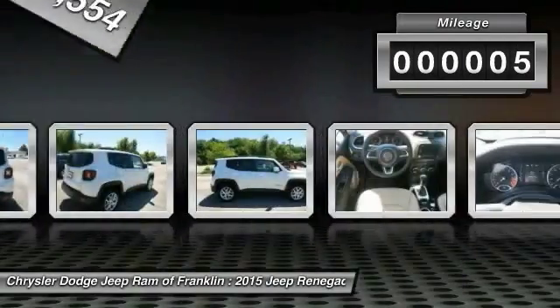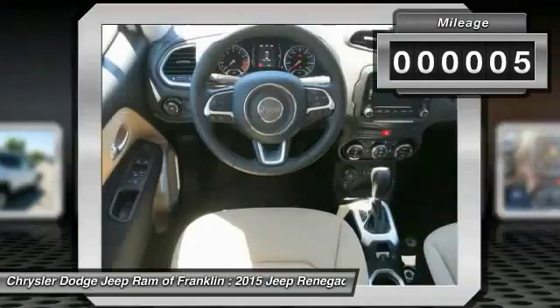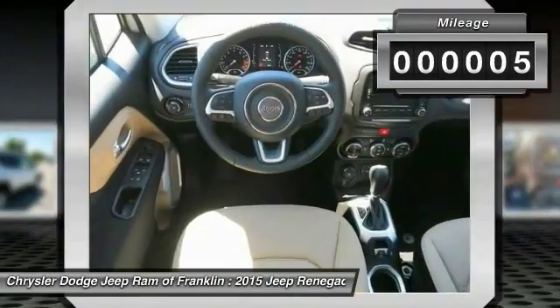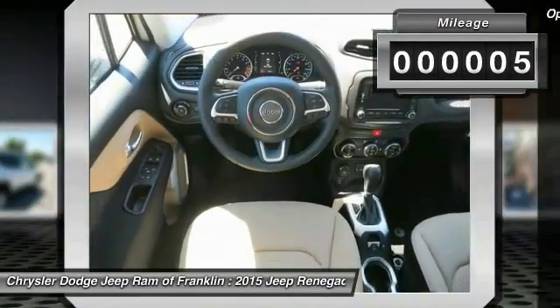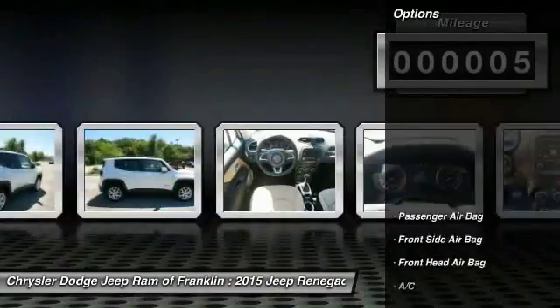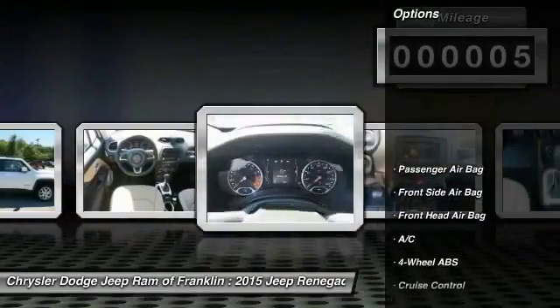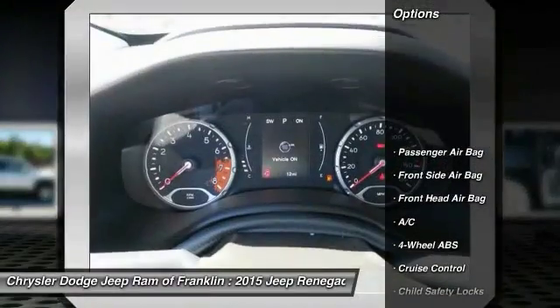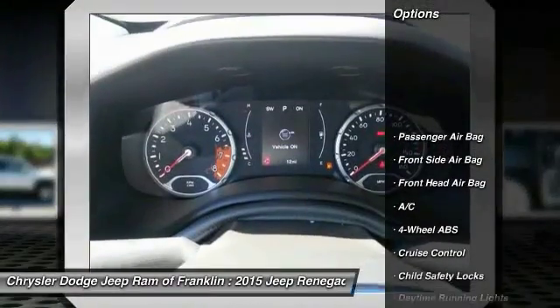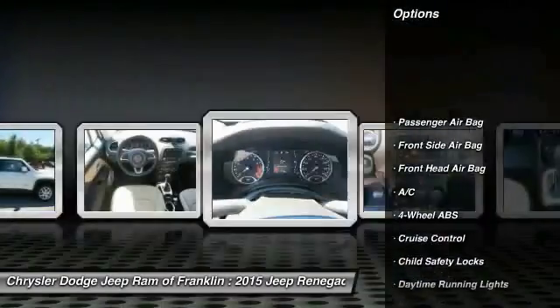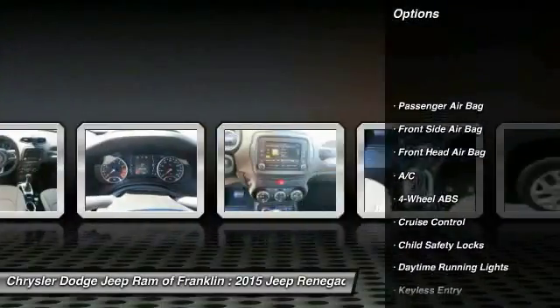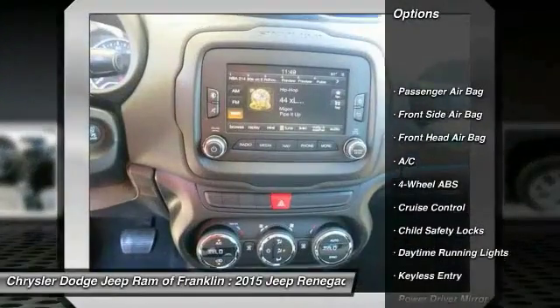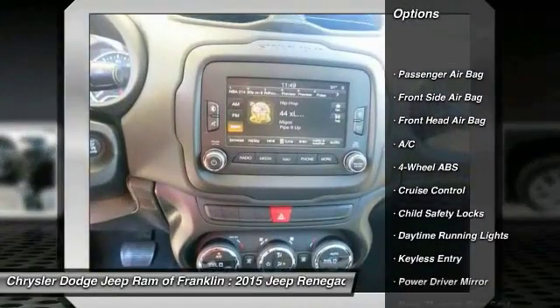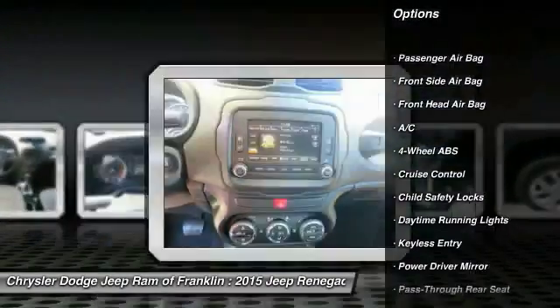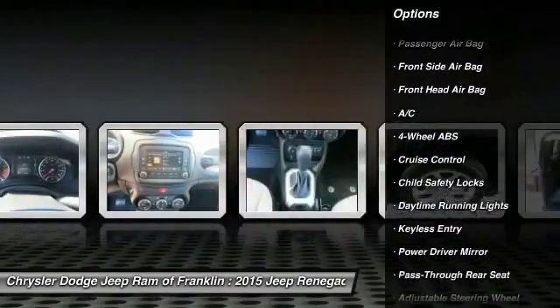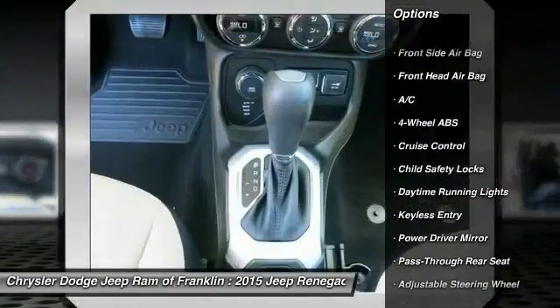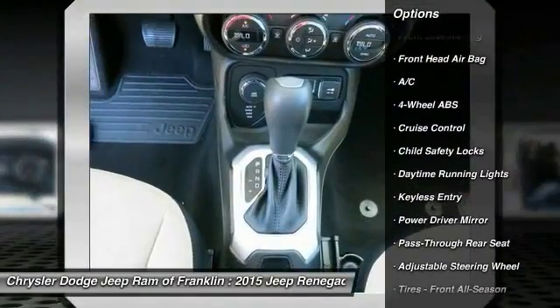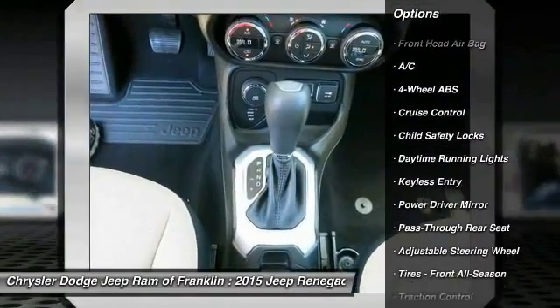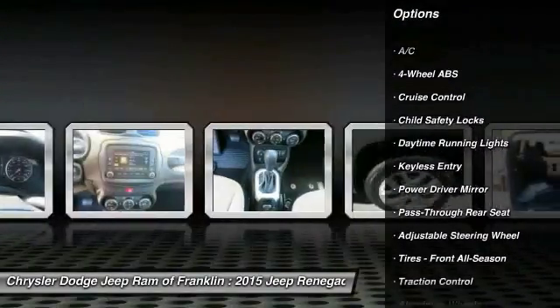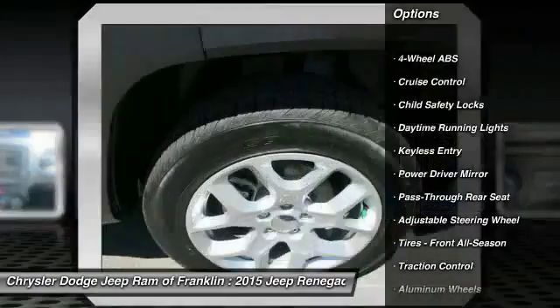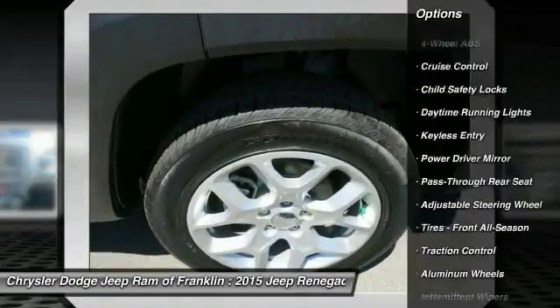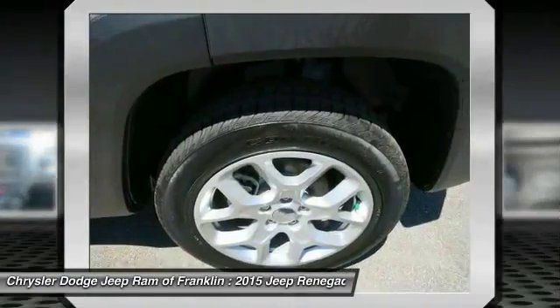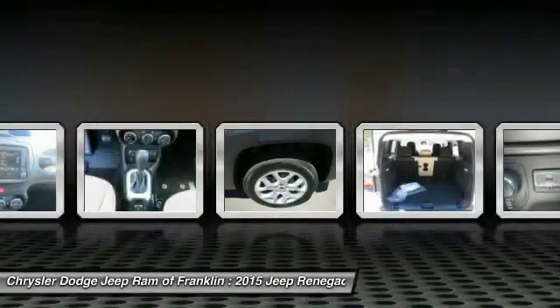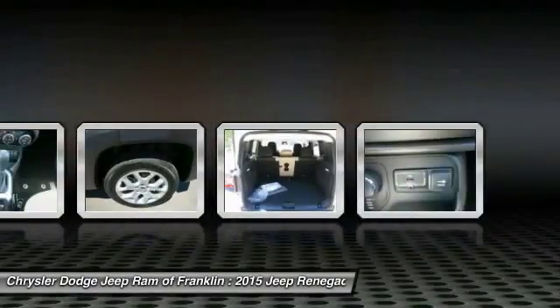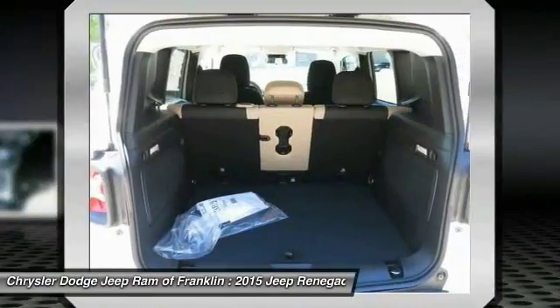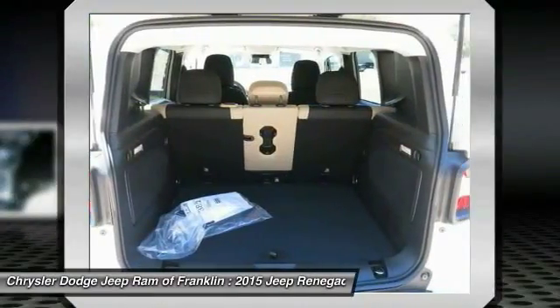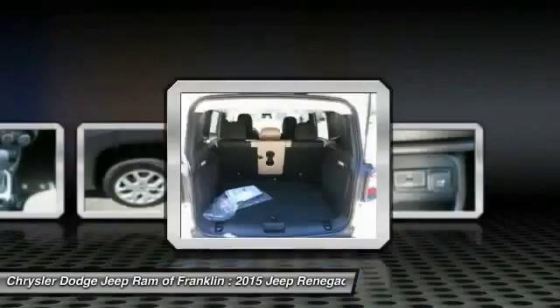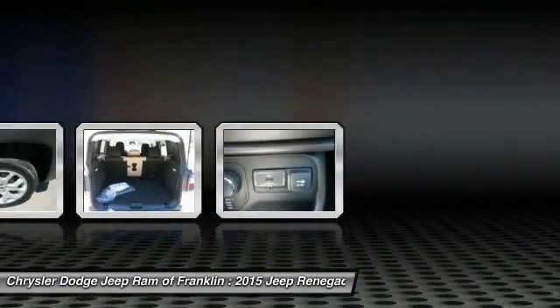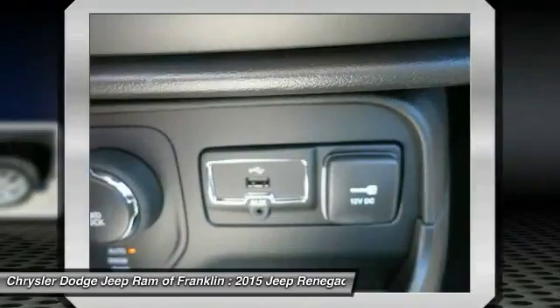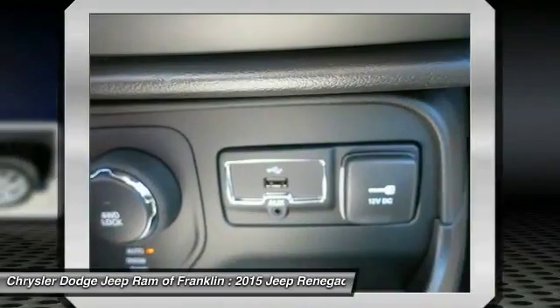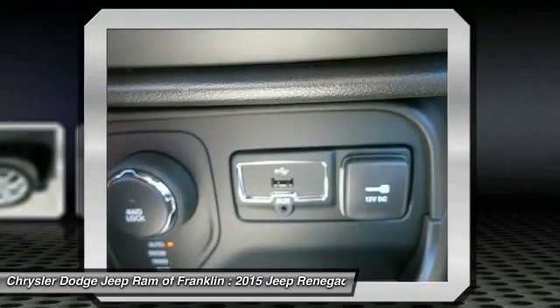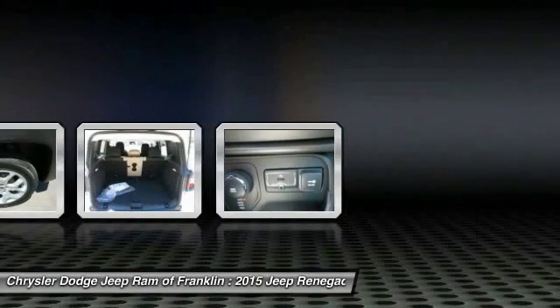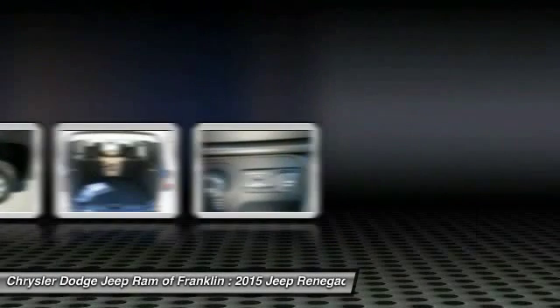Here are some of this vehicle's great options: traction control, stability control, steering wheel audio controls, backup camera, keyless entry, leather-wrapped steering wheel, Bluetooth, power steering, driver airbag, and adjustable steering wheel.